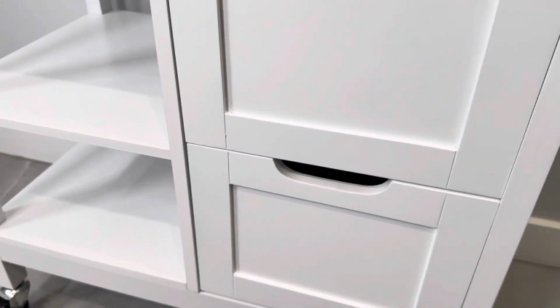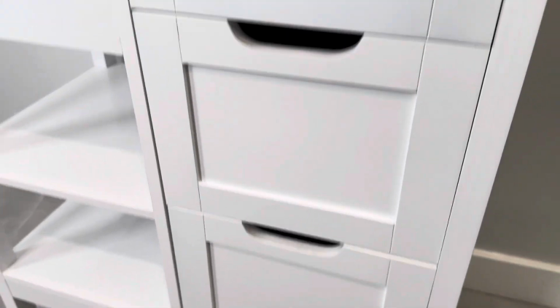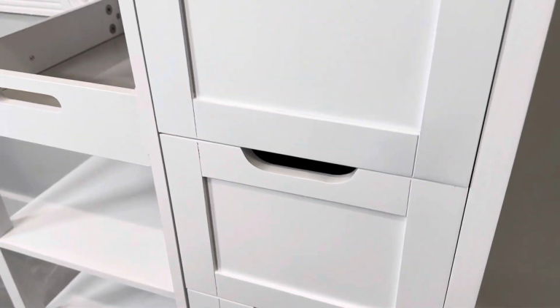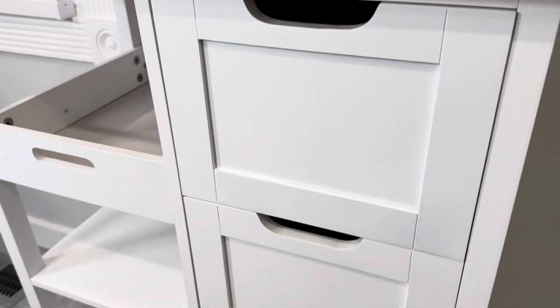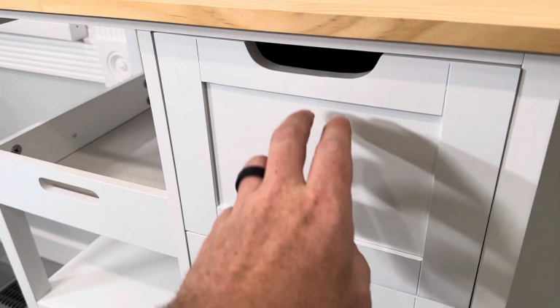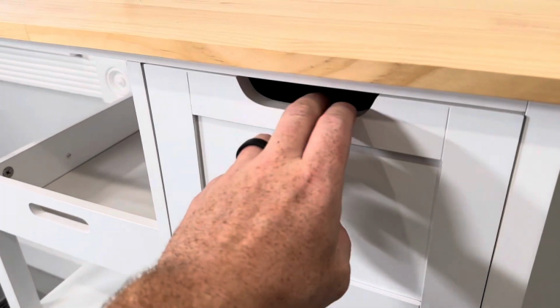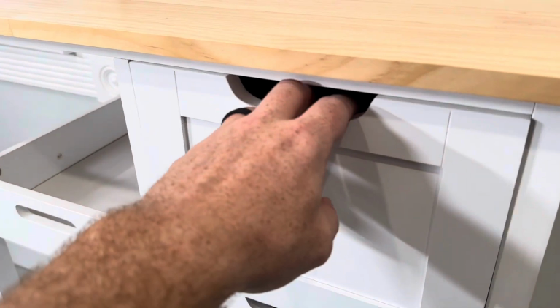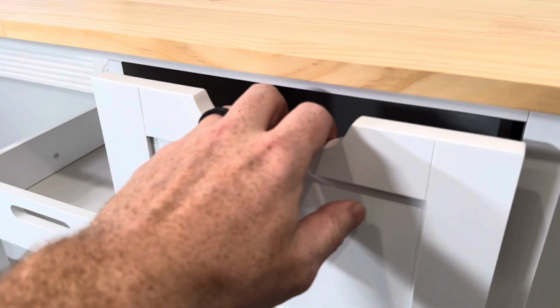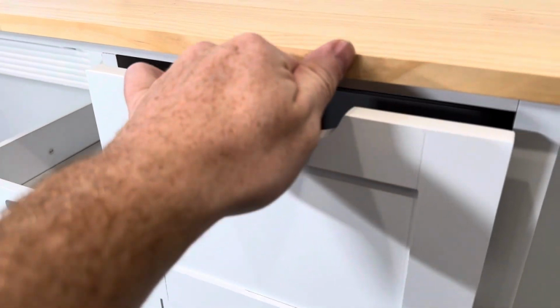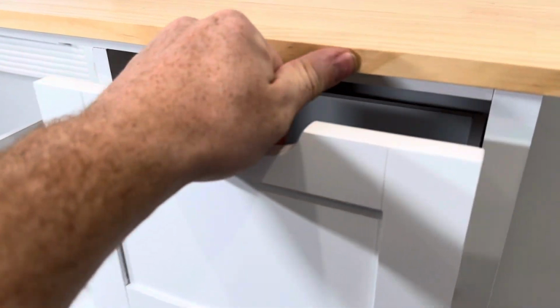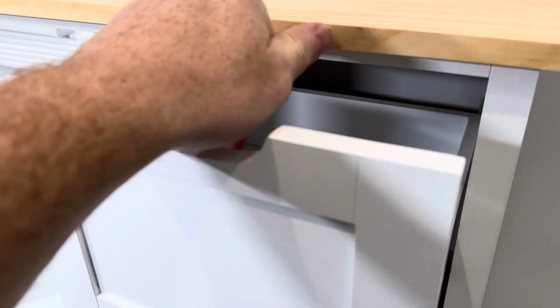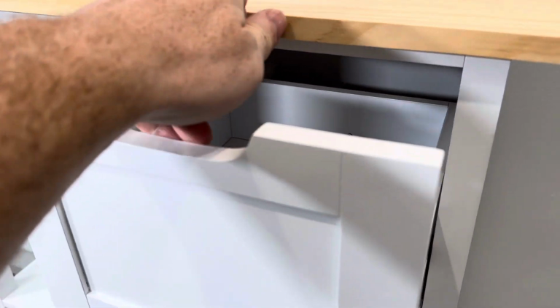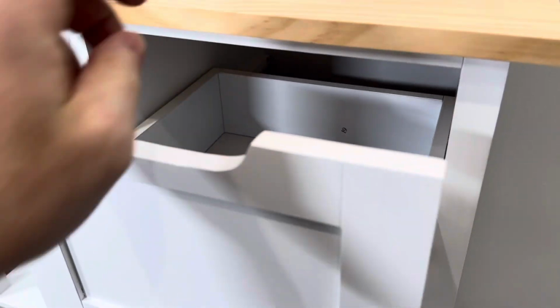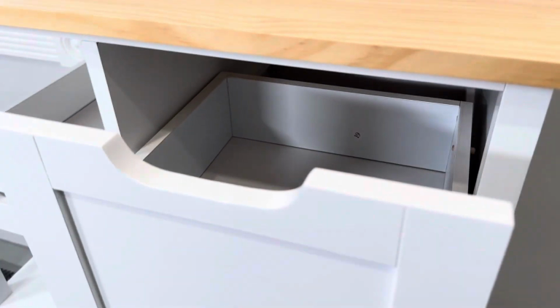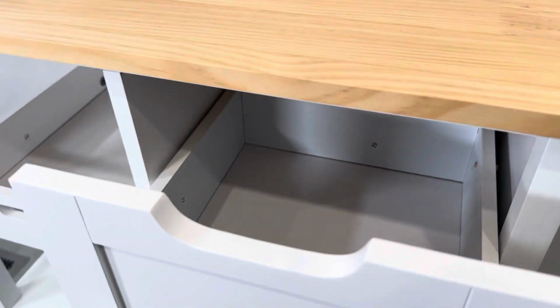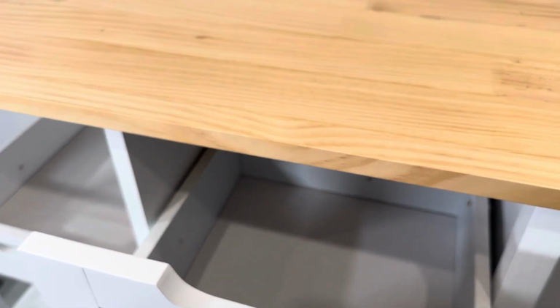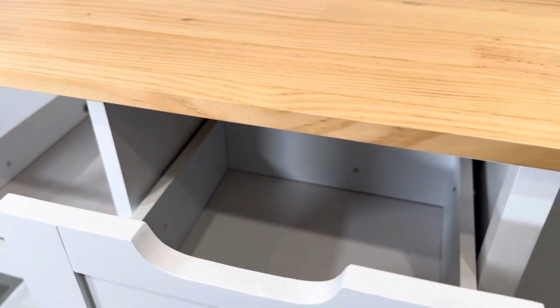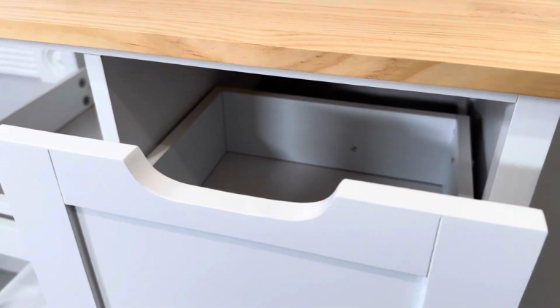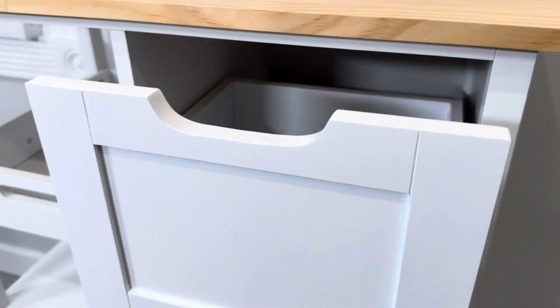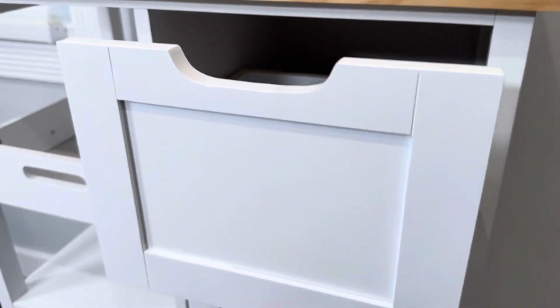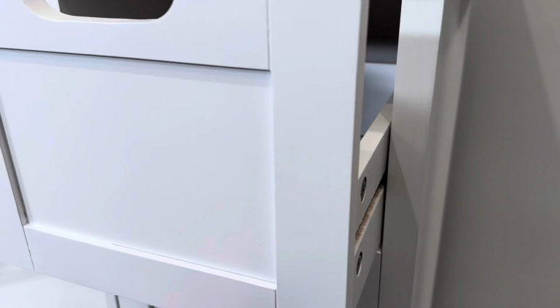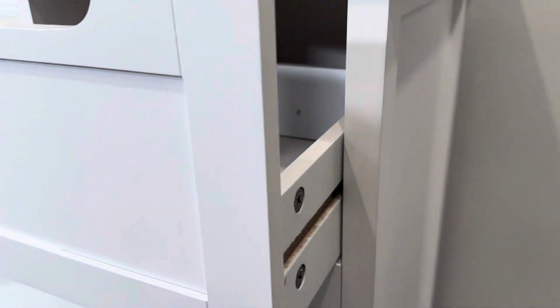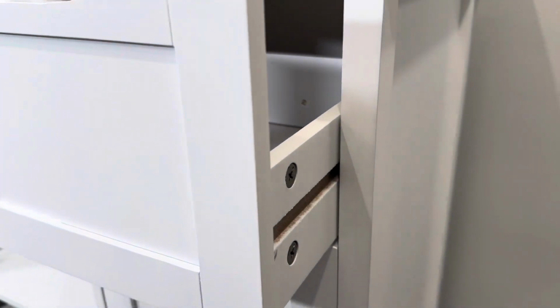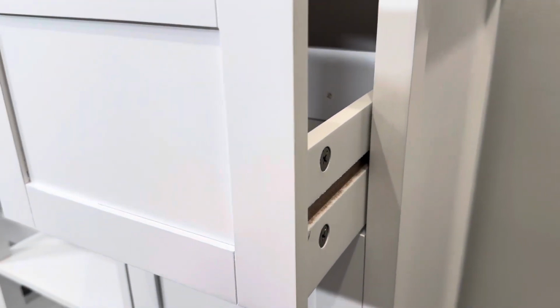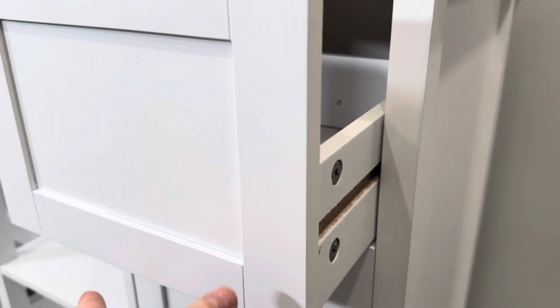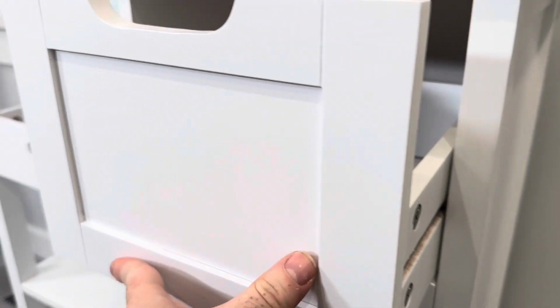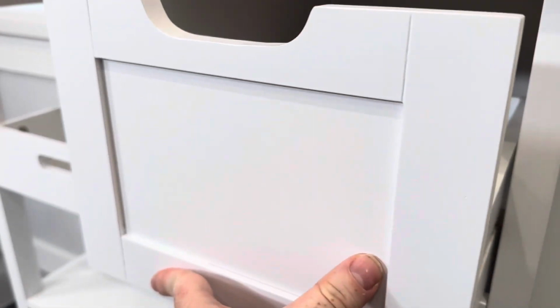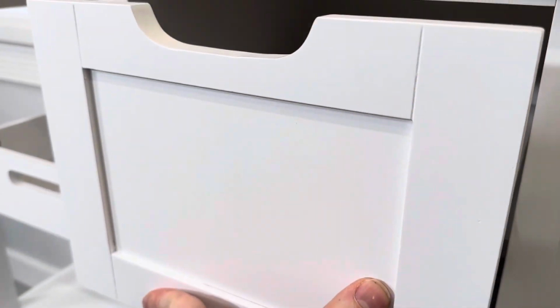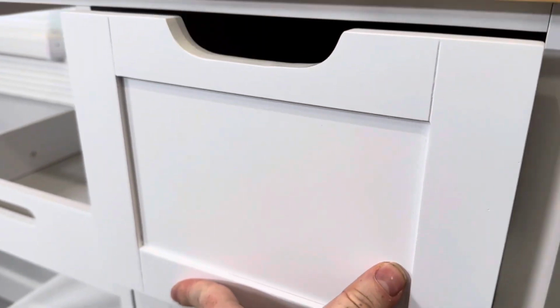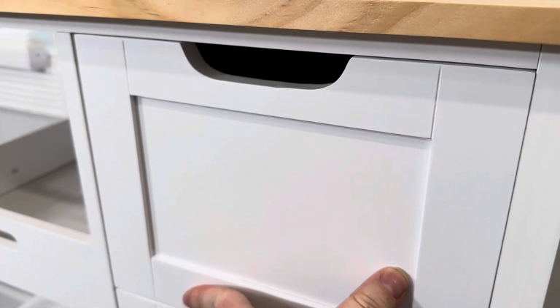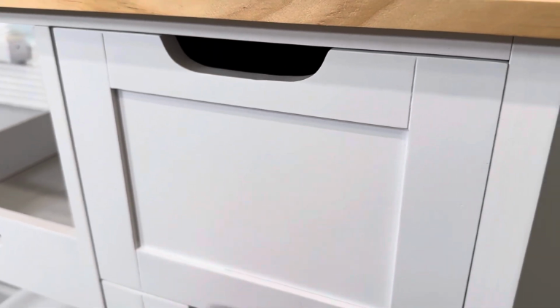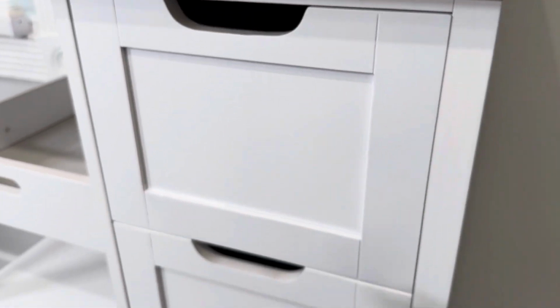There are three pull-out drawers with a little handle space at the top and plenty of storage space inside. These have wood cut-out tracks on the side so they glide in and out really easily.